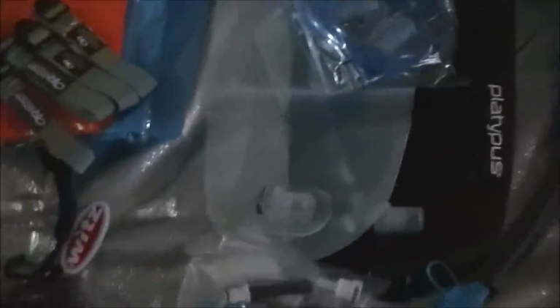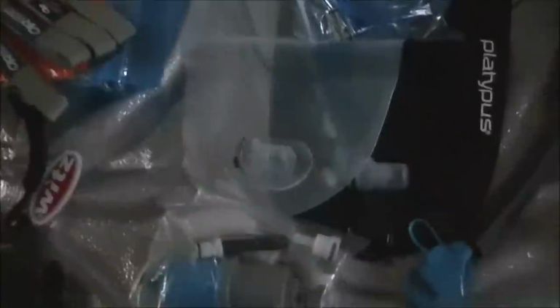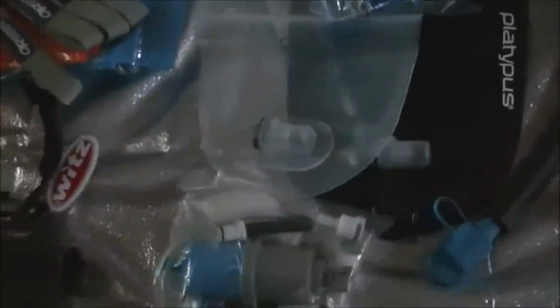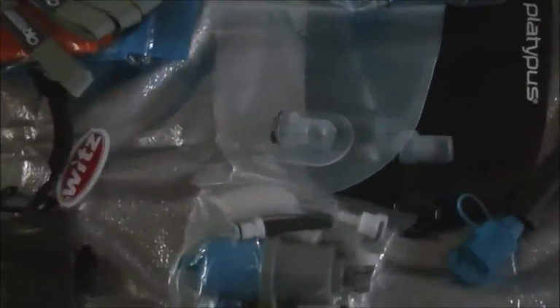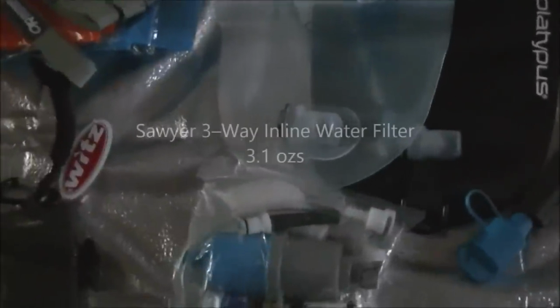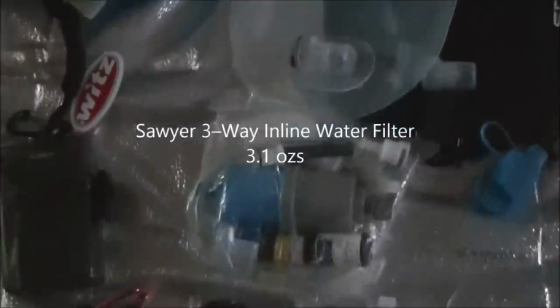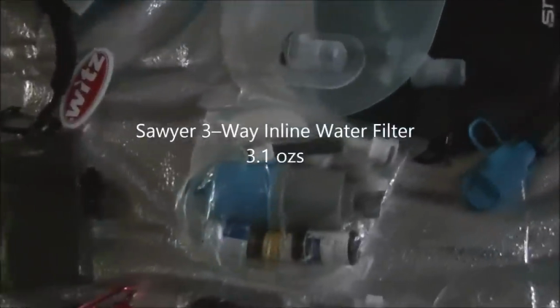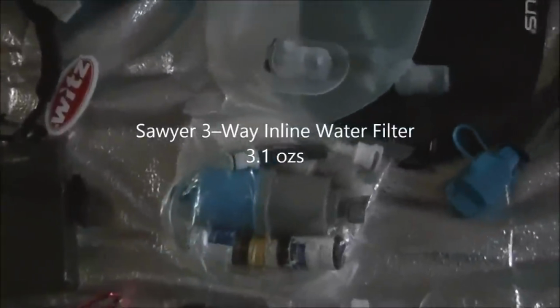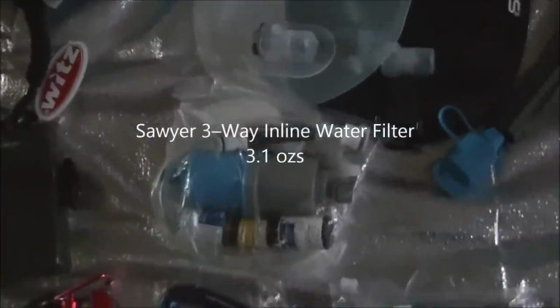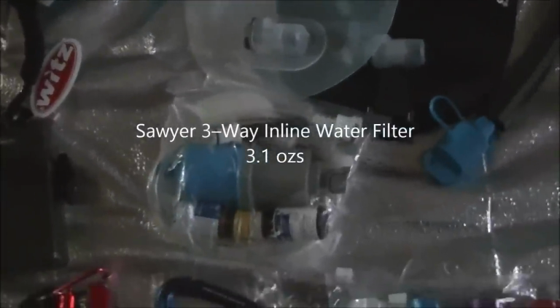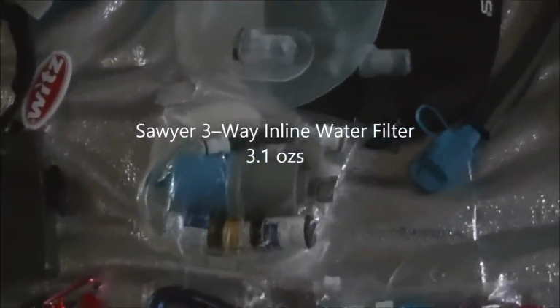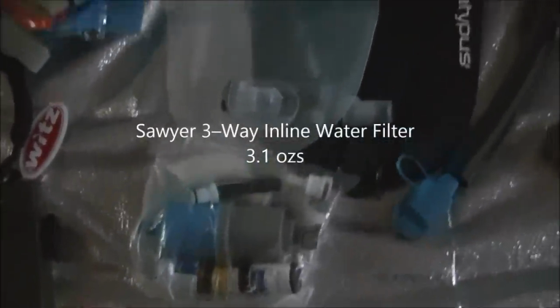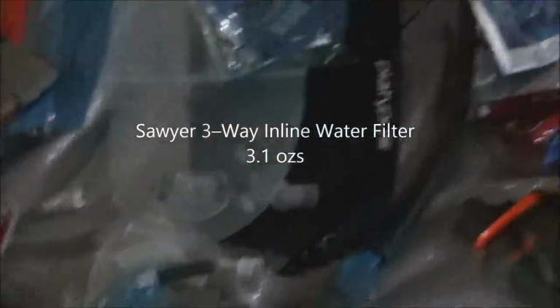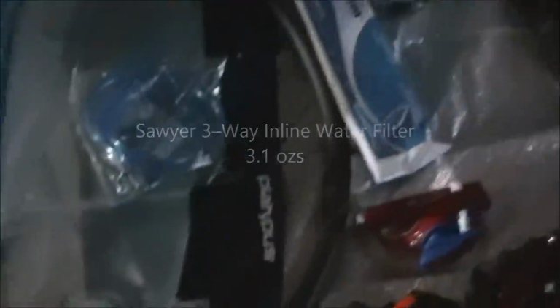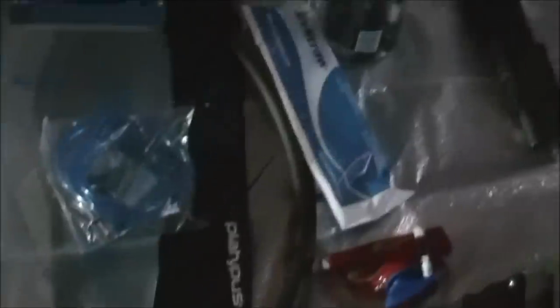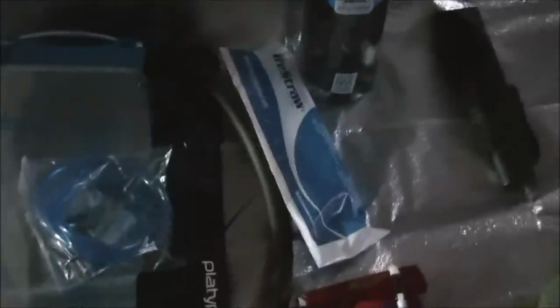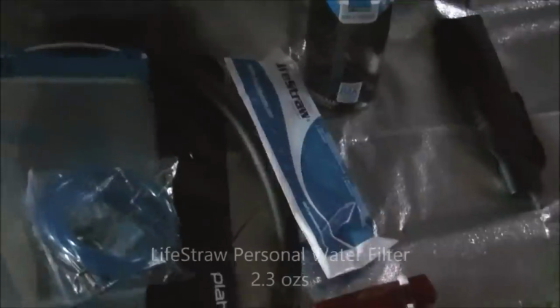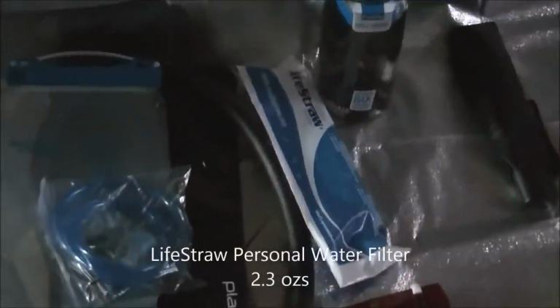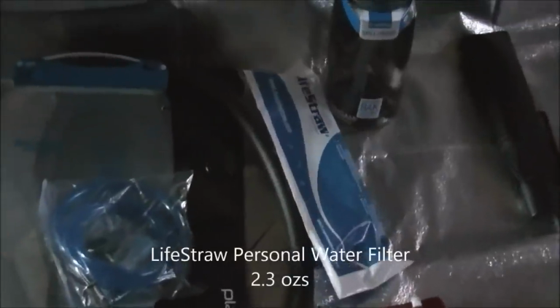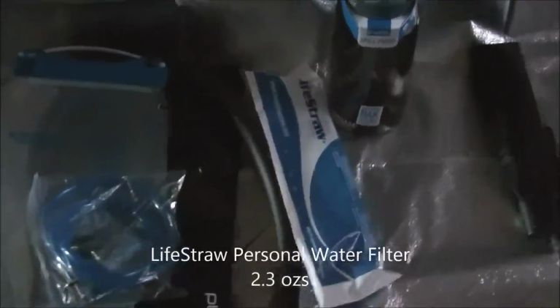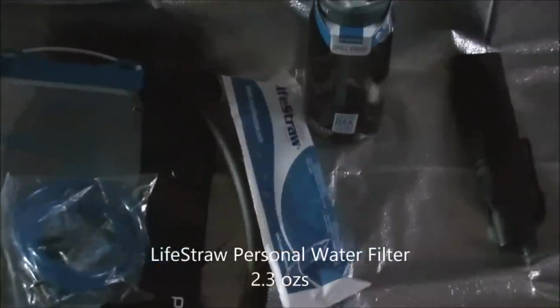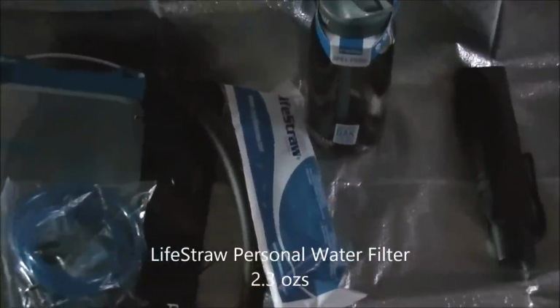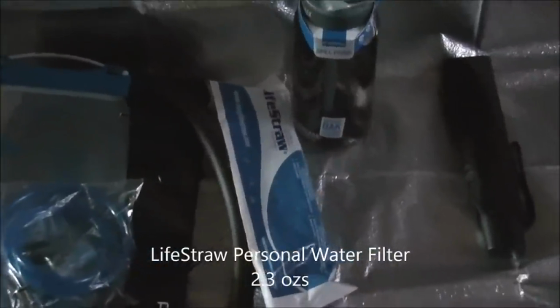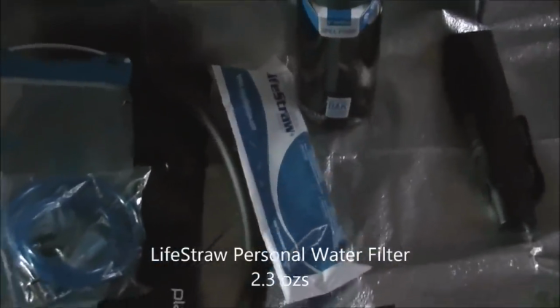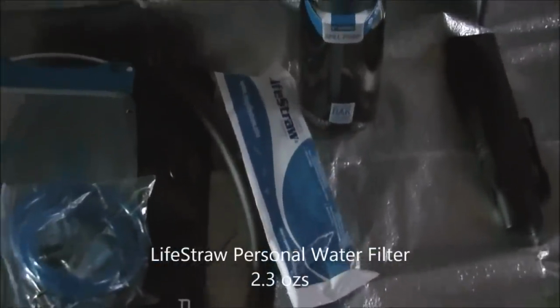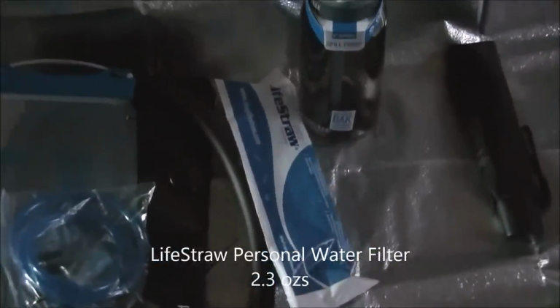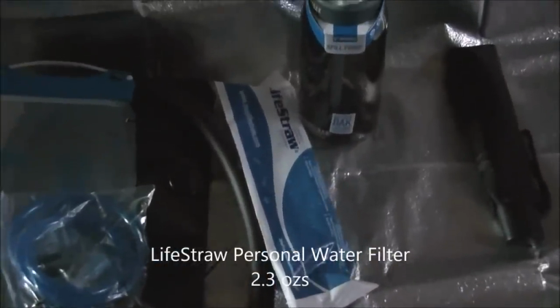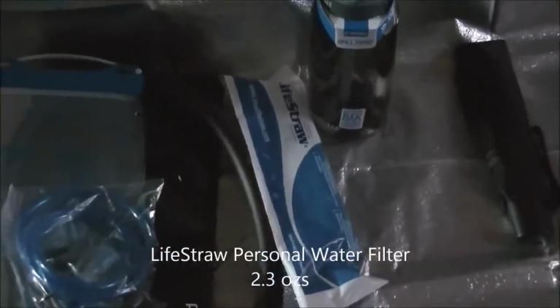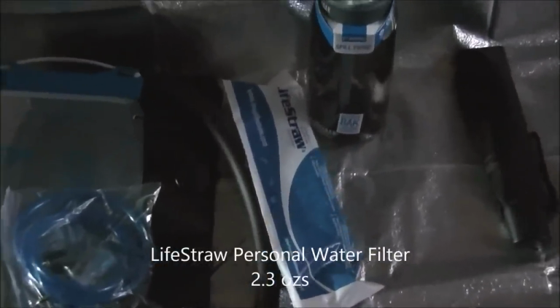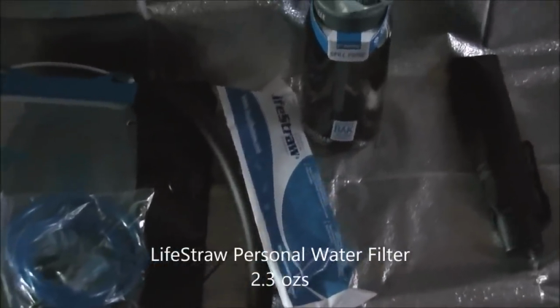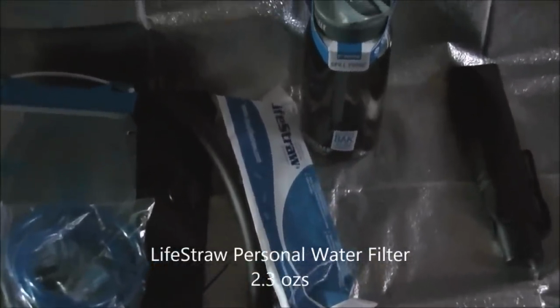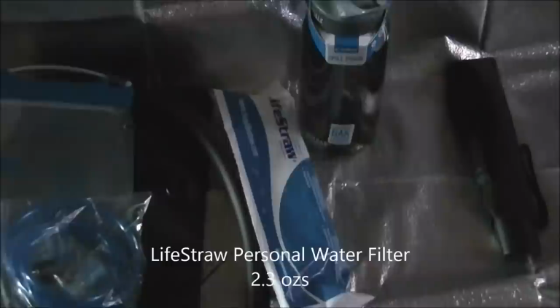I'm going to use the Sawyer Gravity as my filter. I also have a LifeStraw just in case I run out of water and come across a water source.